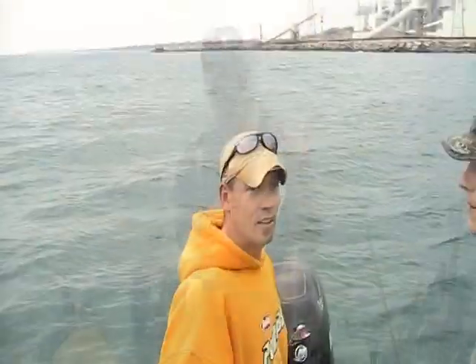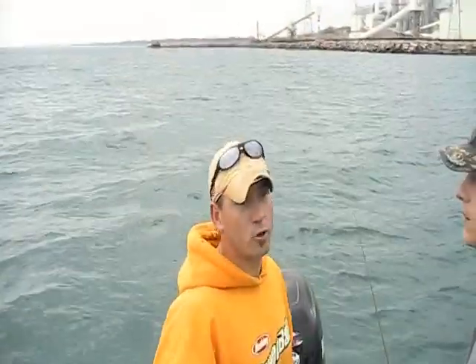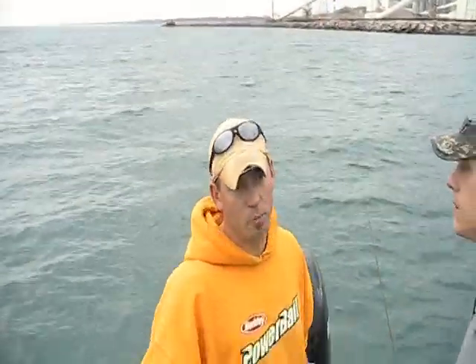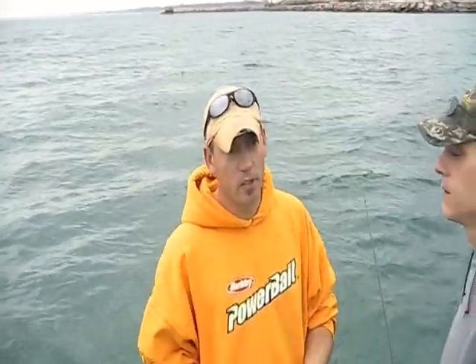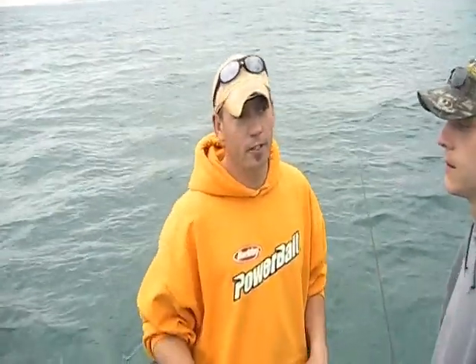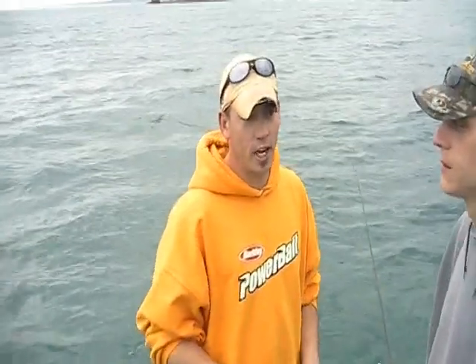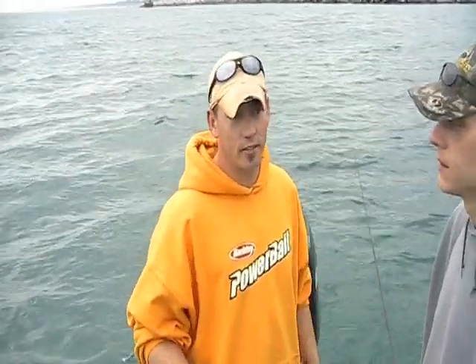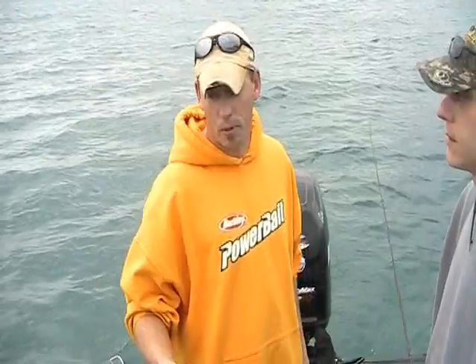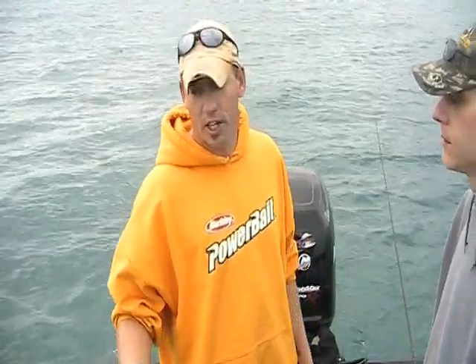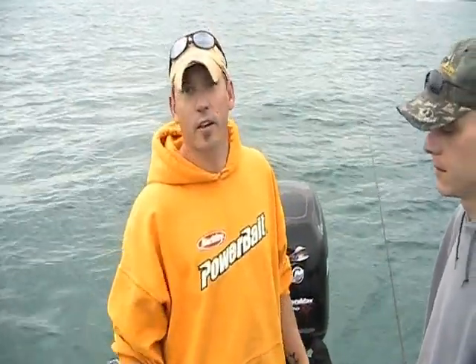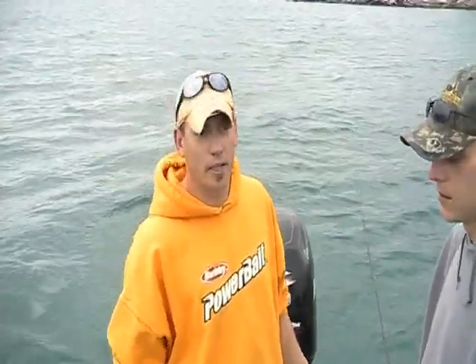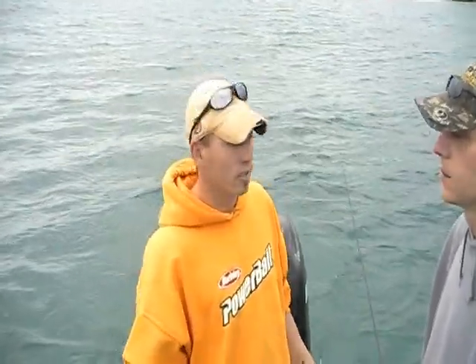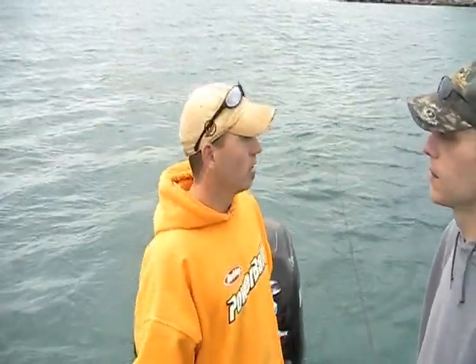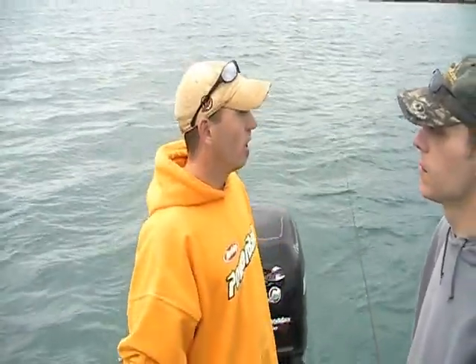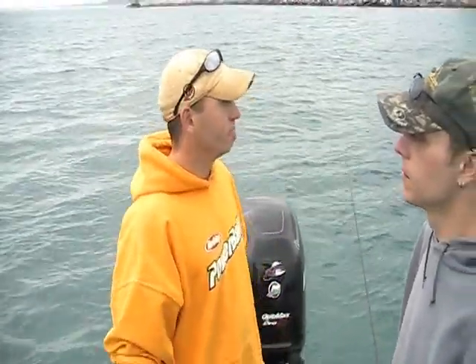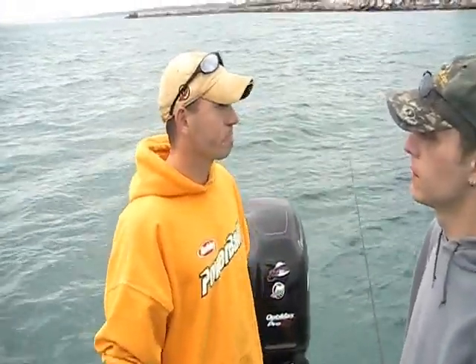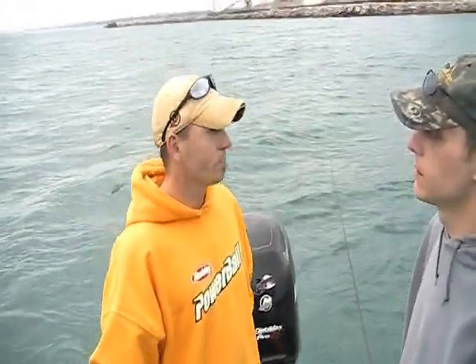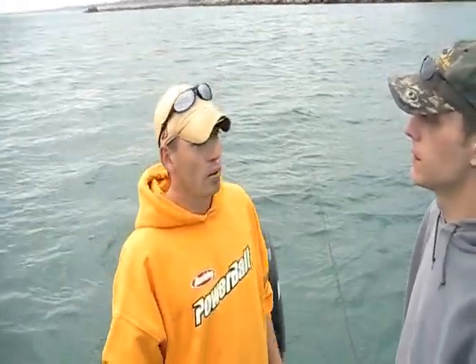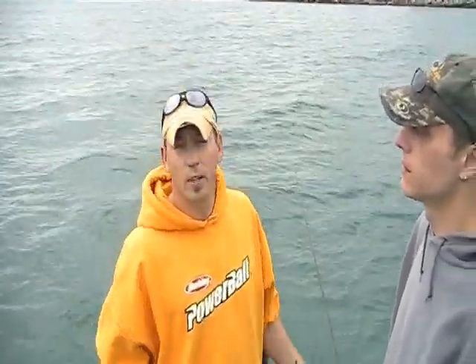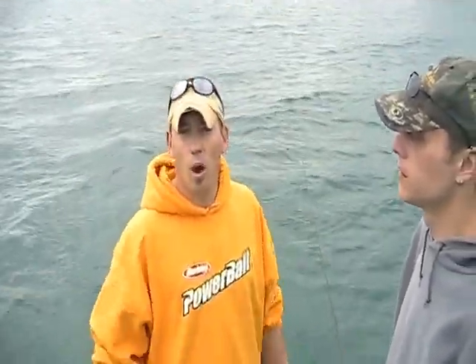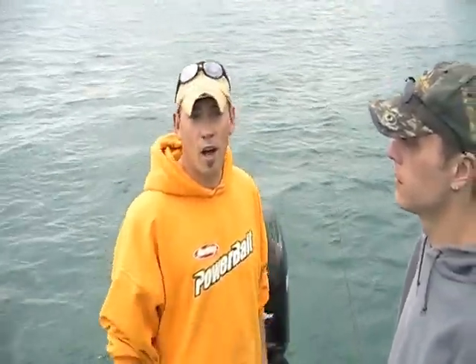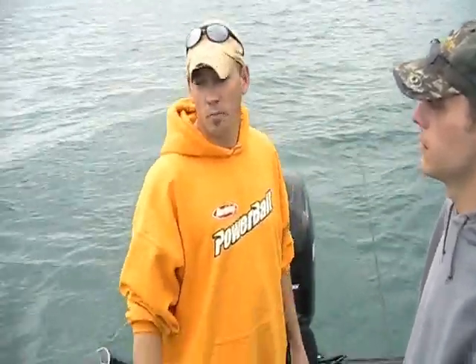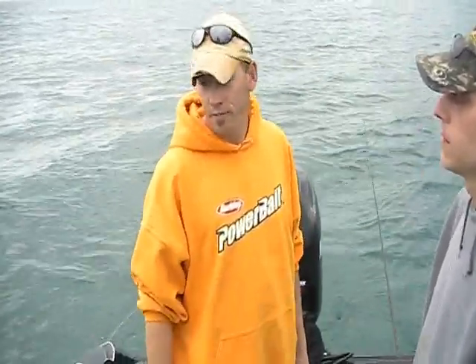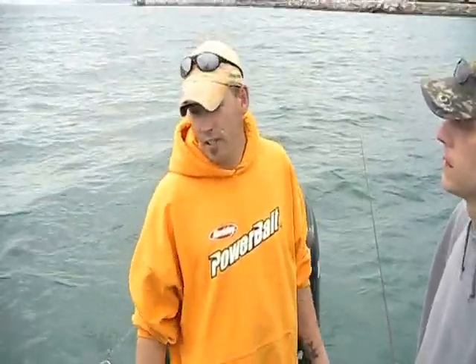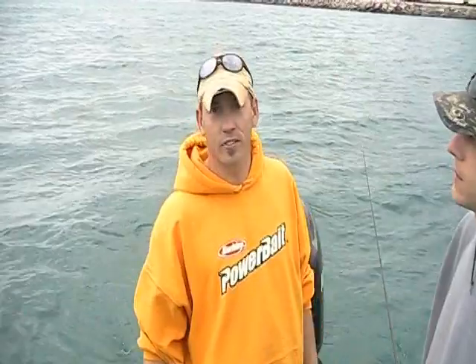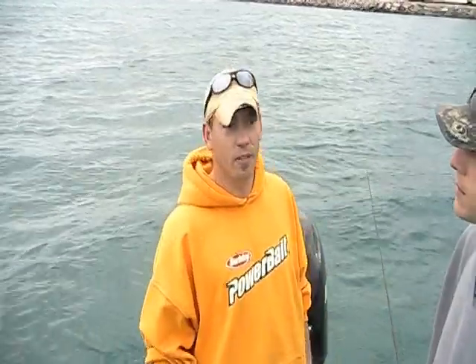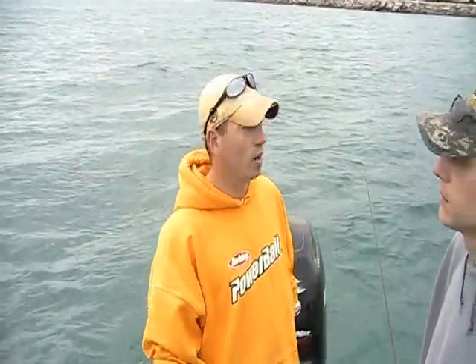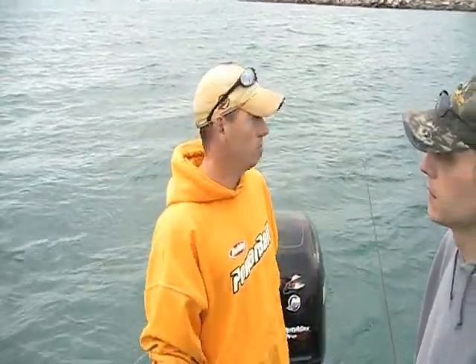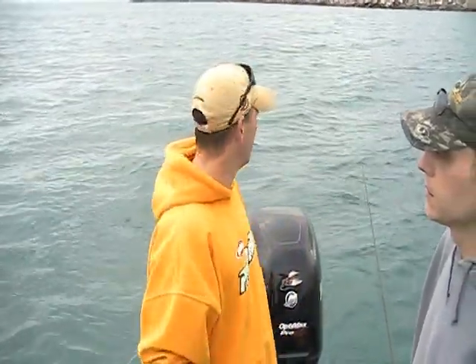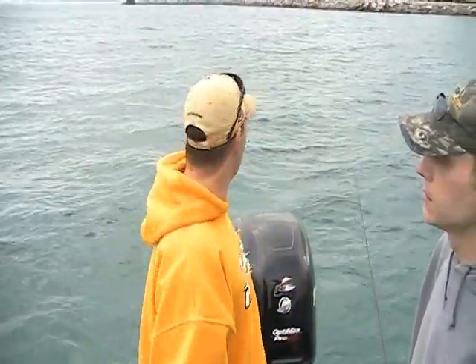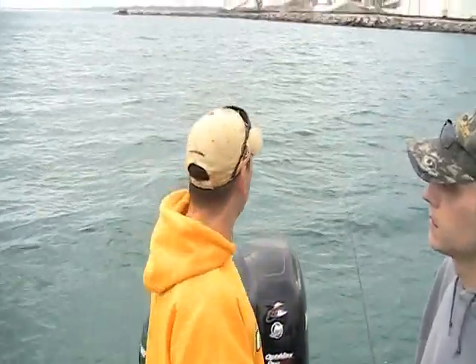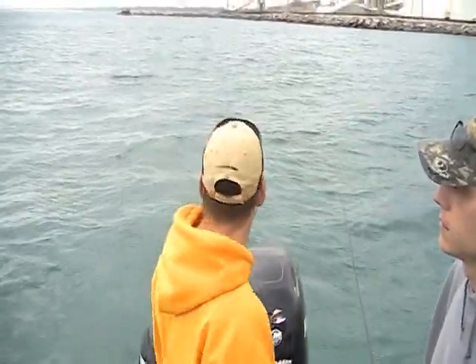We're trolling Berkley Flicker Shads and a couple of shad style baits, splitting the water column at 15 to 16 feet of water, and it seems to be working.